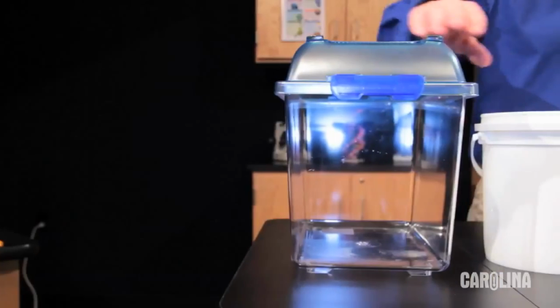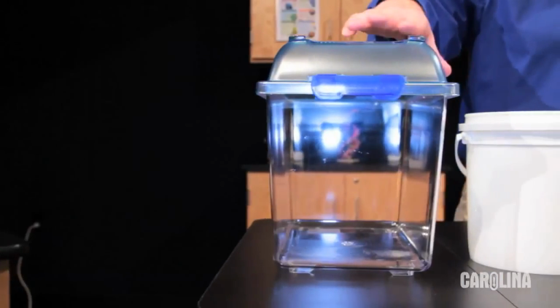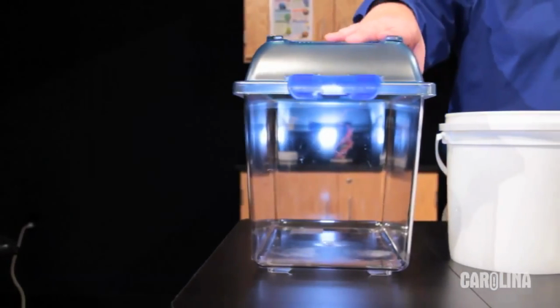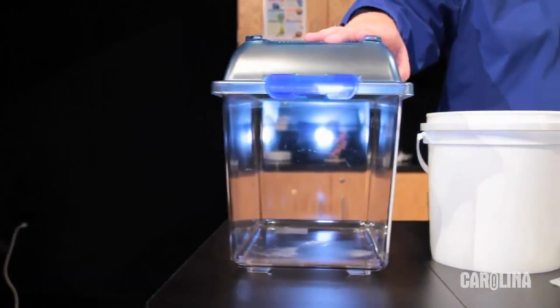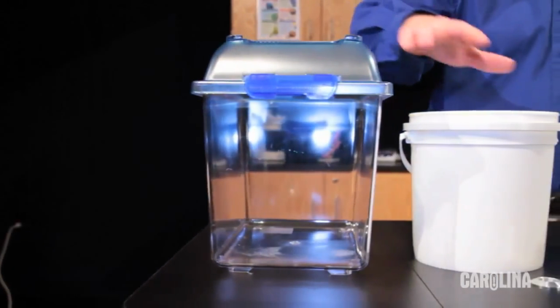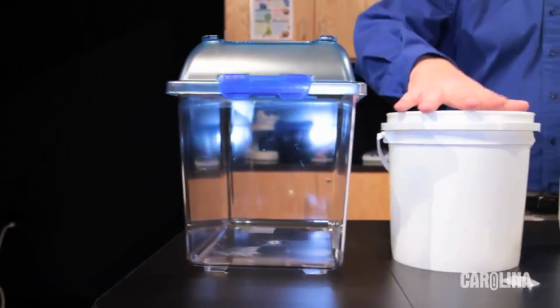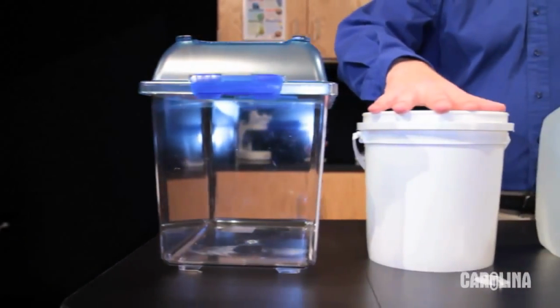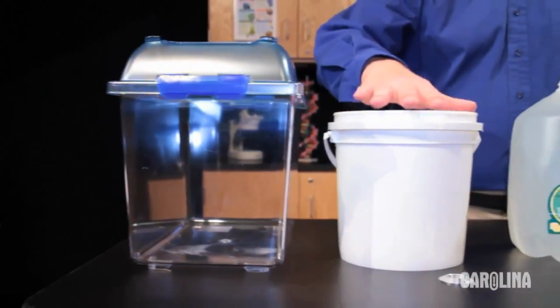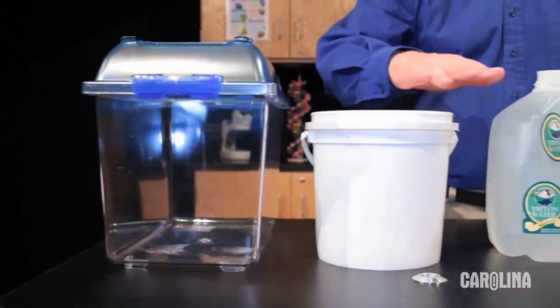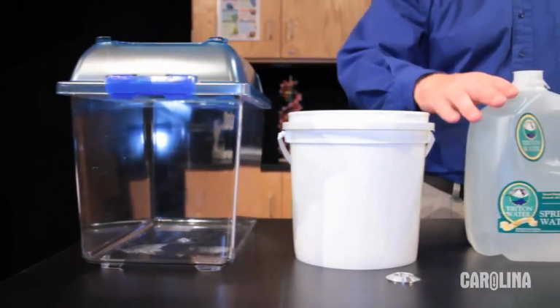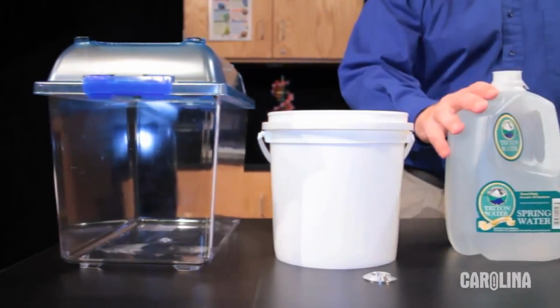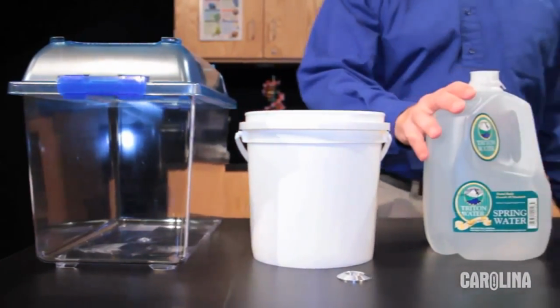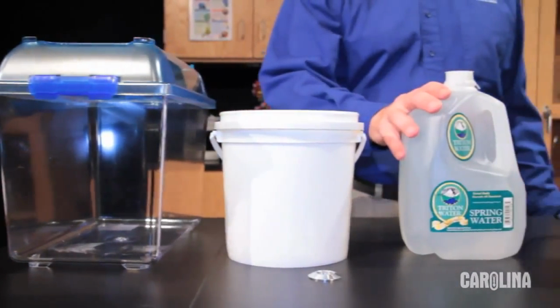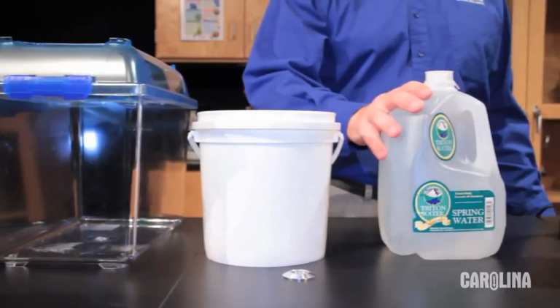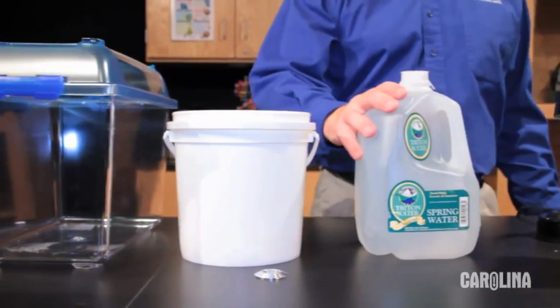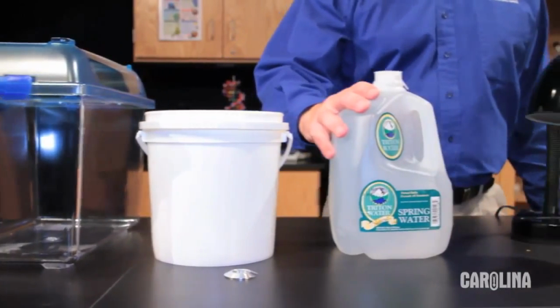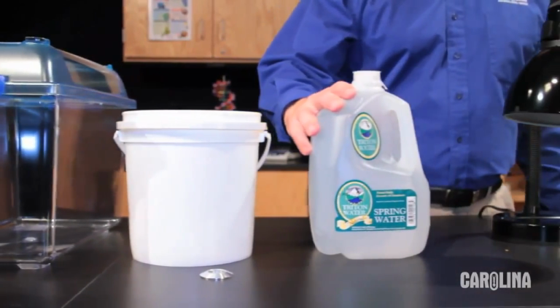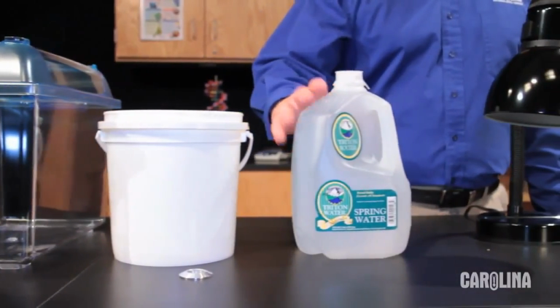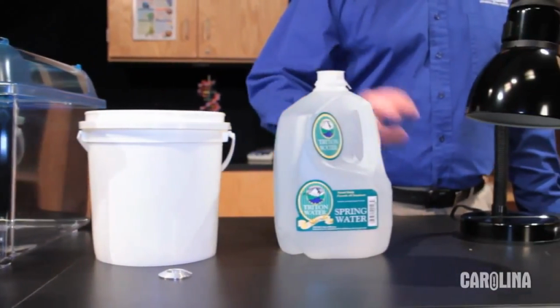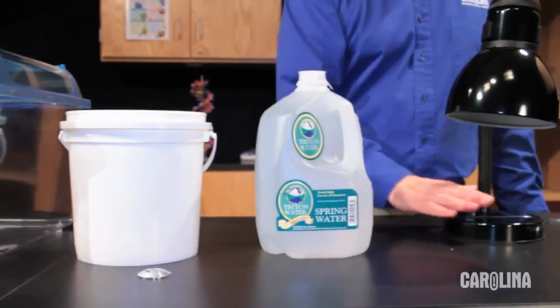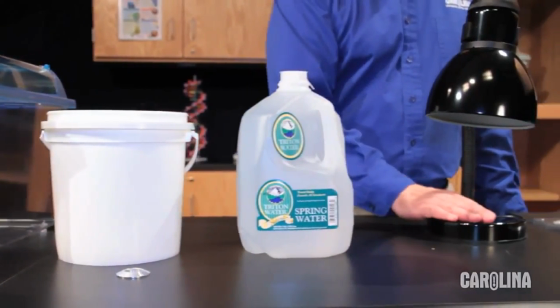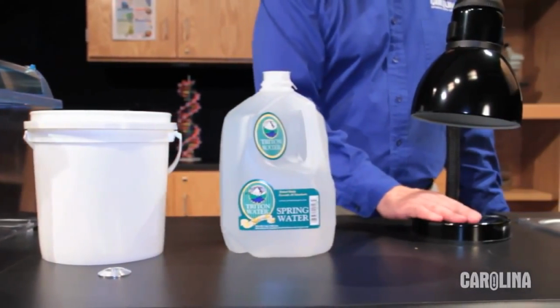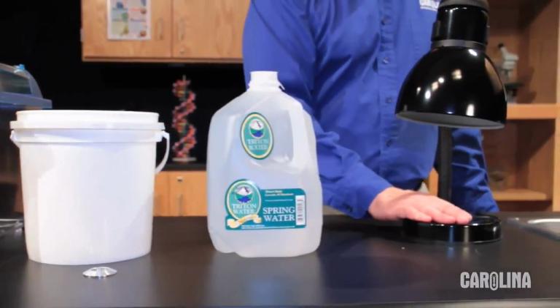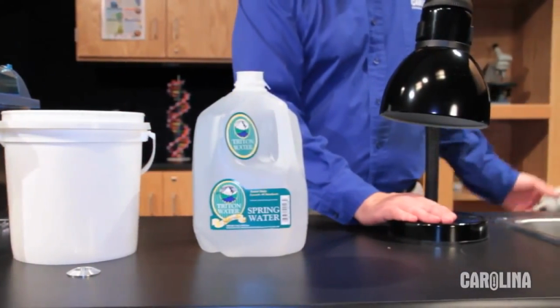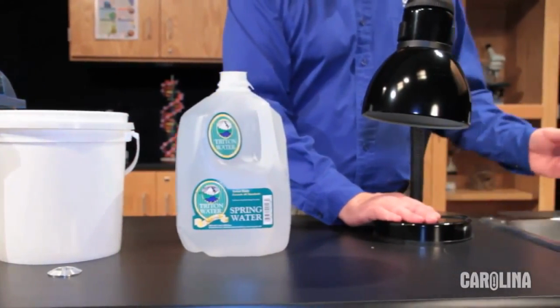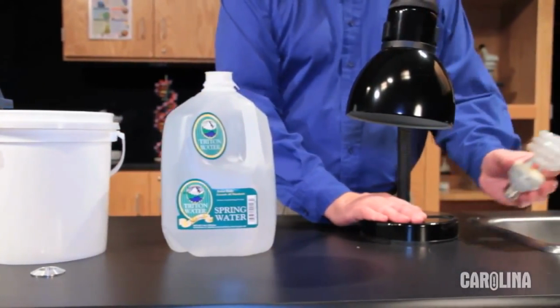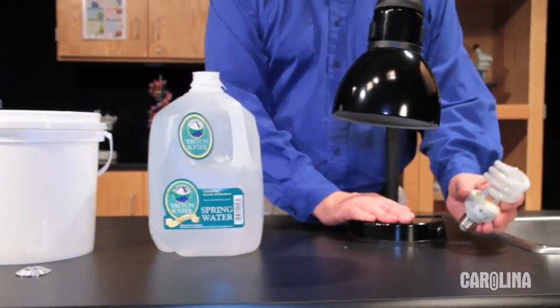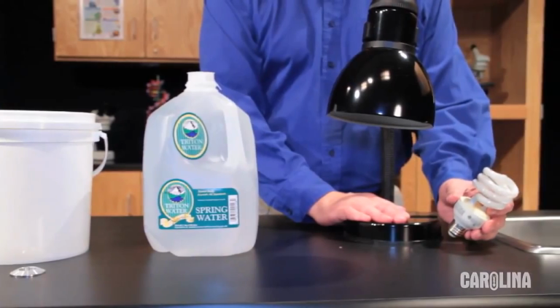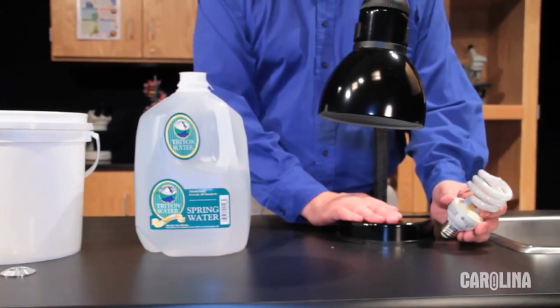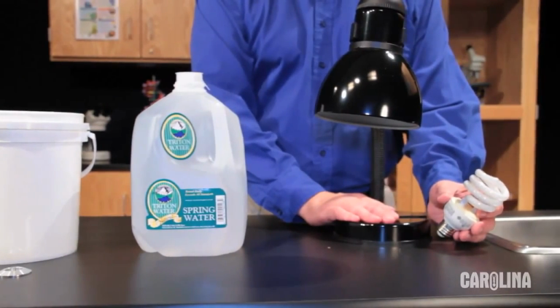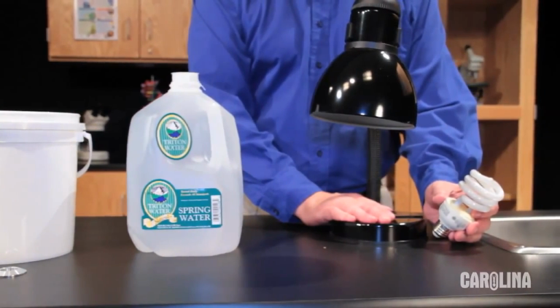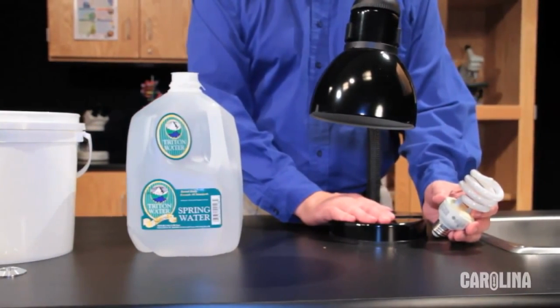You will need suitable containers and water — use conditioned tap water or spring water. In most cases you will need a lamp. Fluorescent and LED lamps work best because they don't give off a lot of heat.